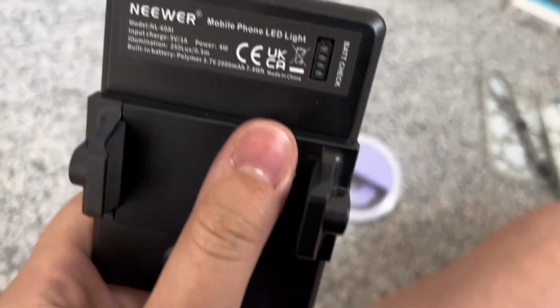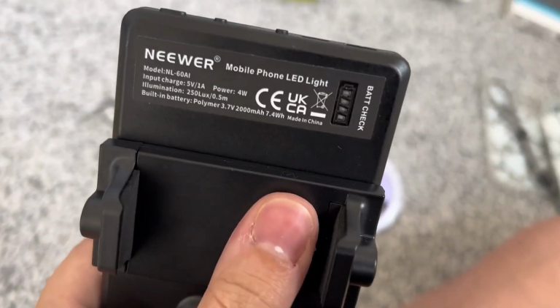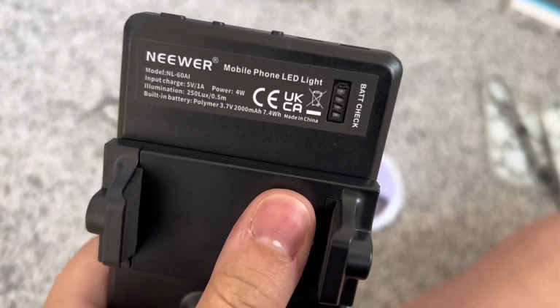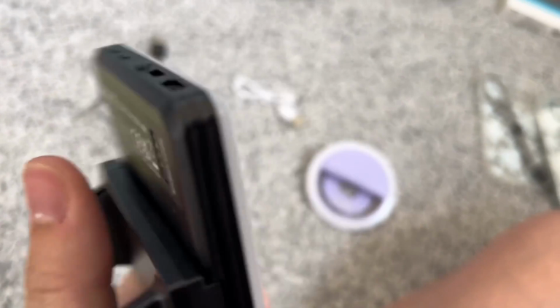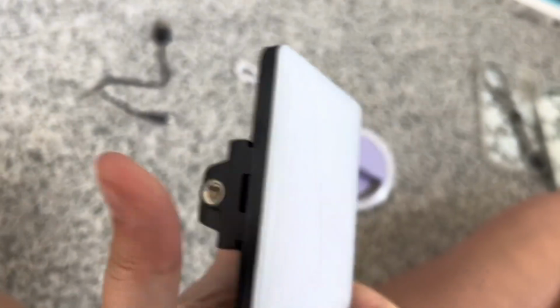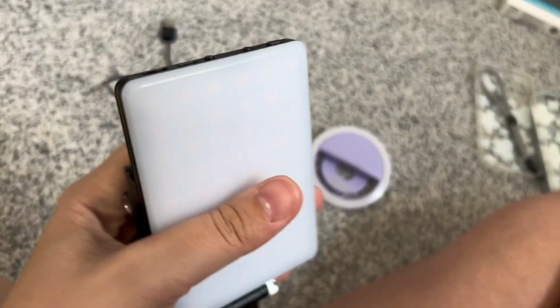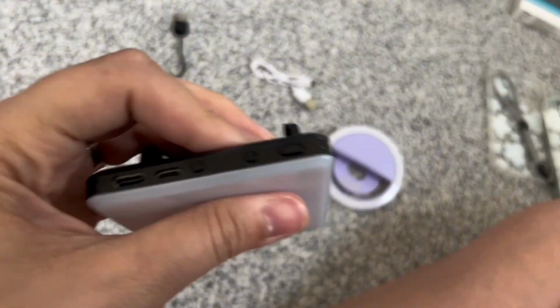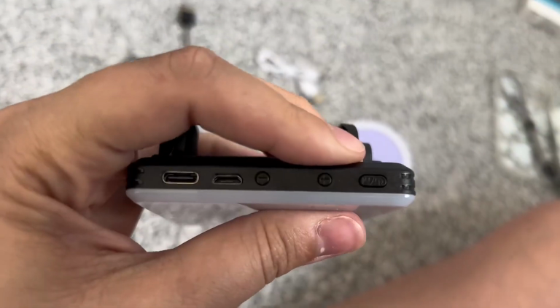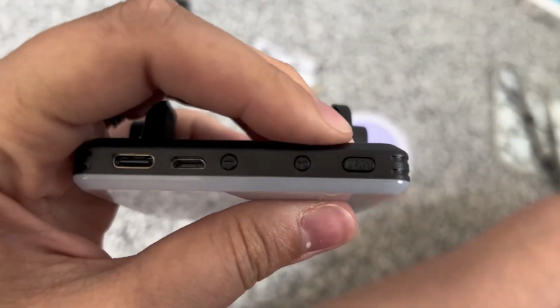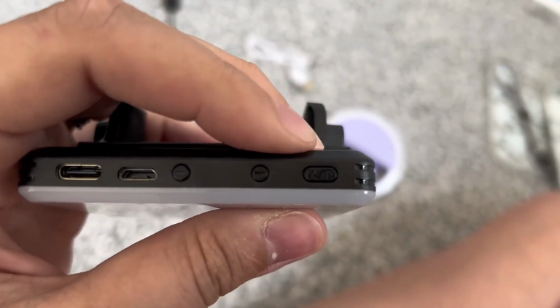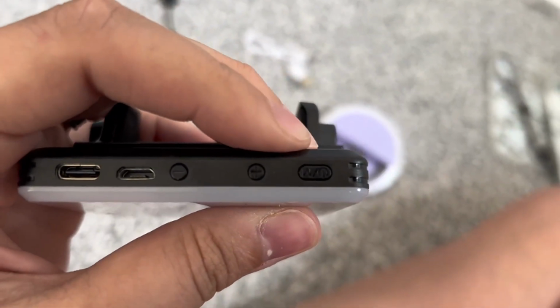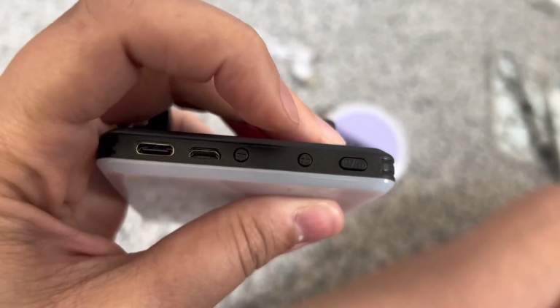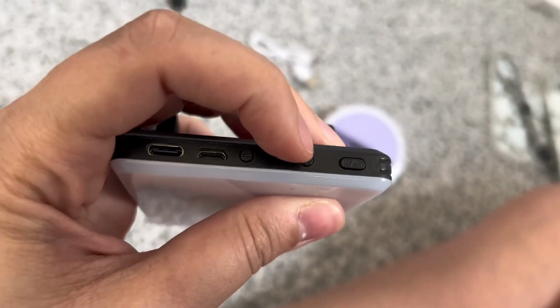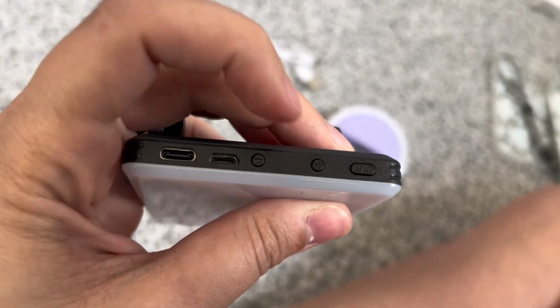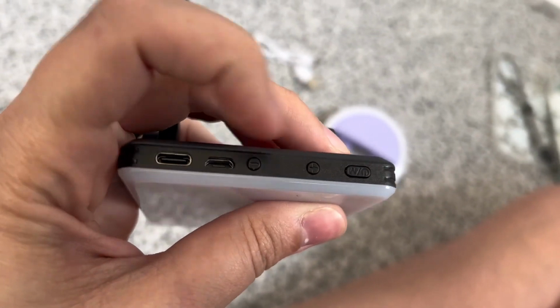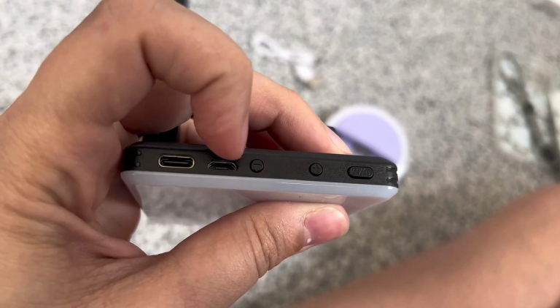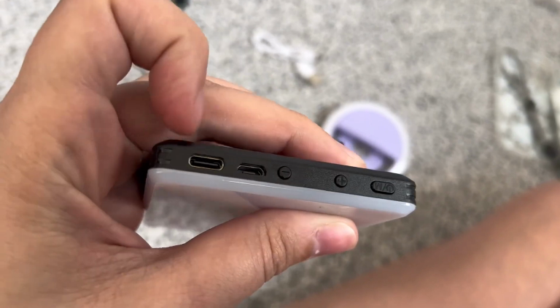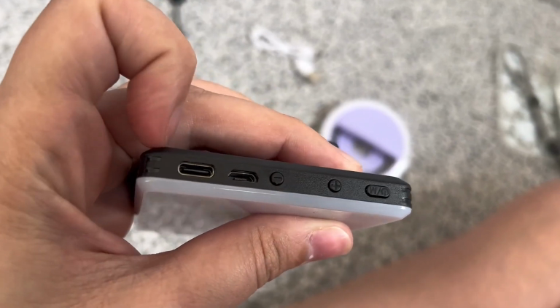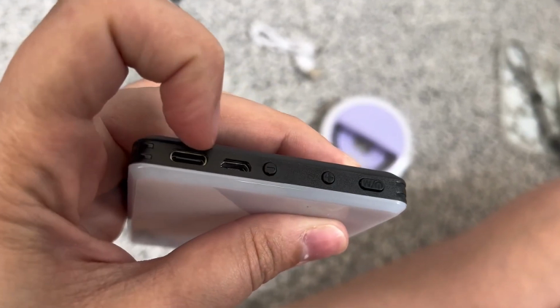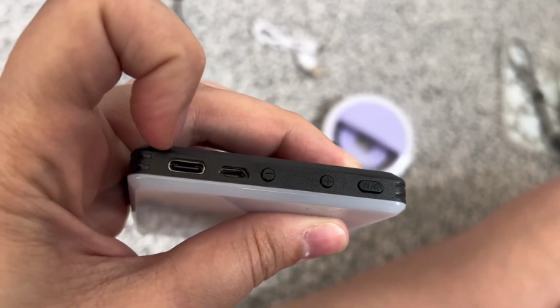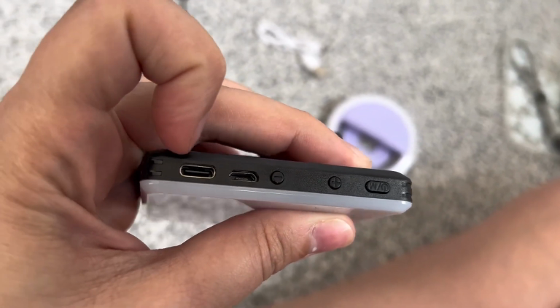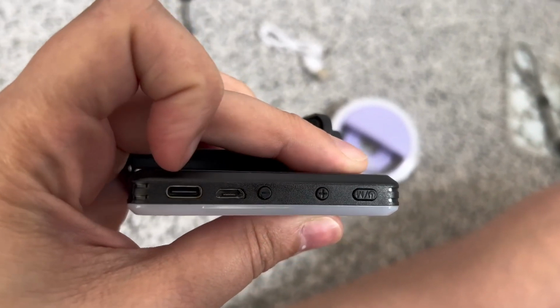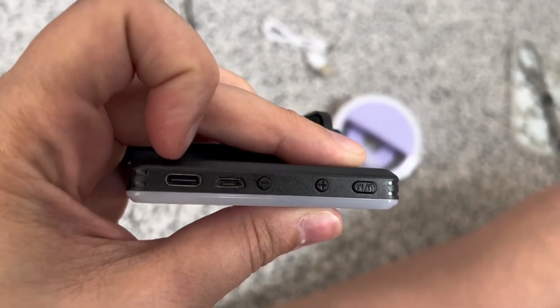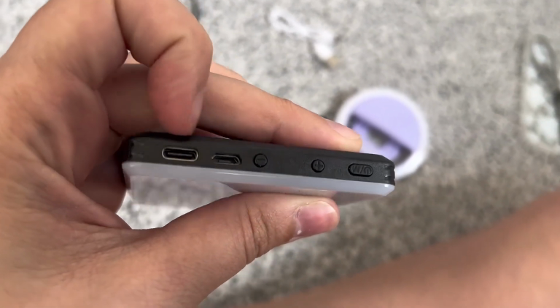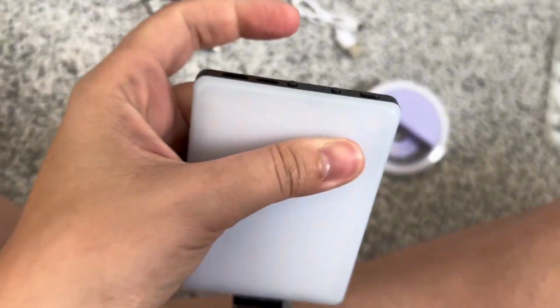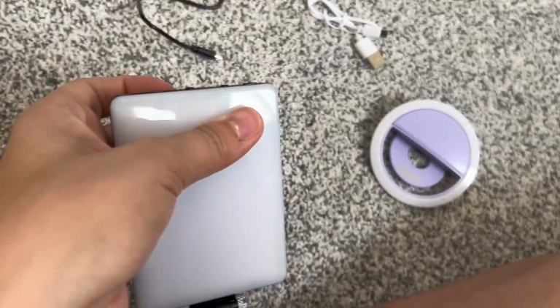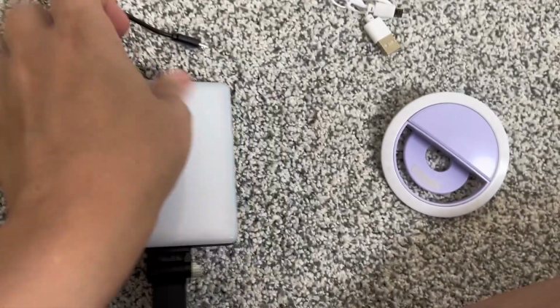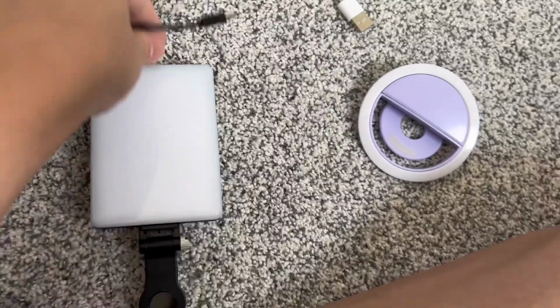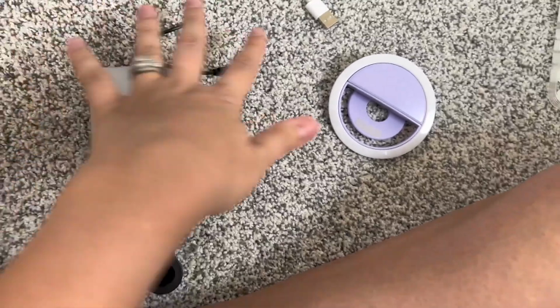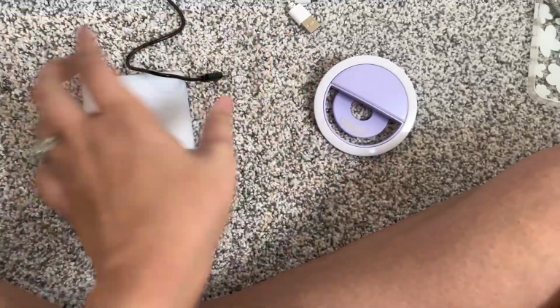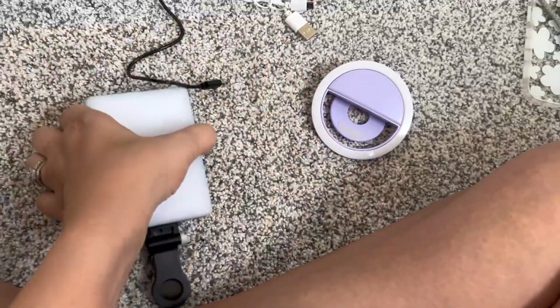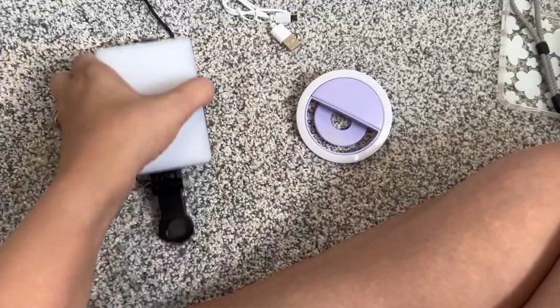It has a battery check light. It also has your power button and then your brightness can go on and off. And it has the different charging here. Both of them do come with the cords, which is great.